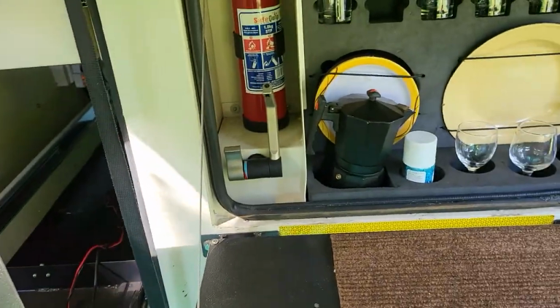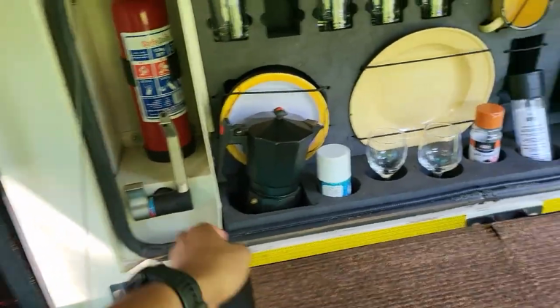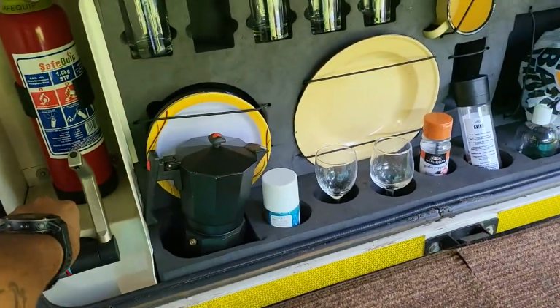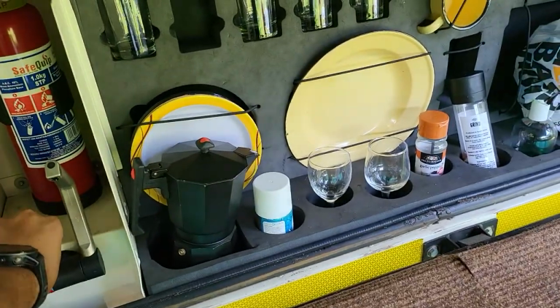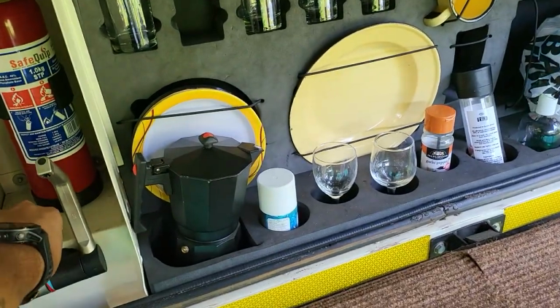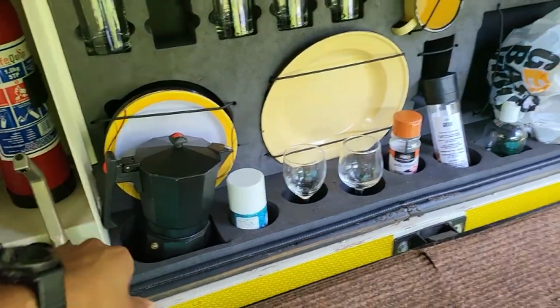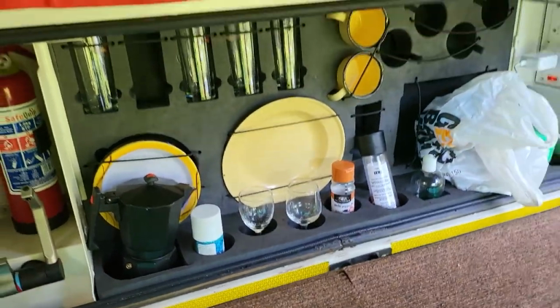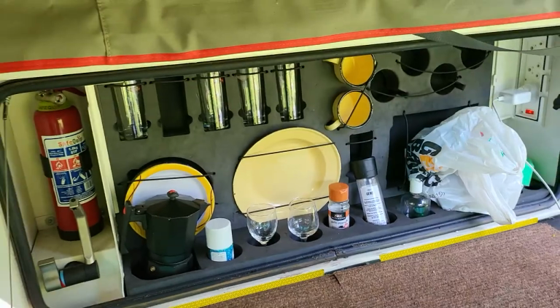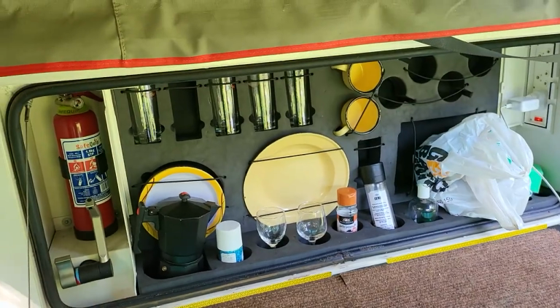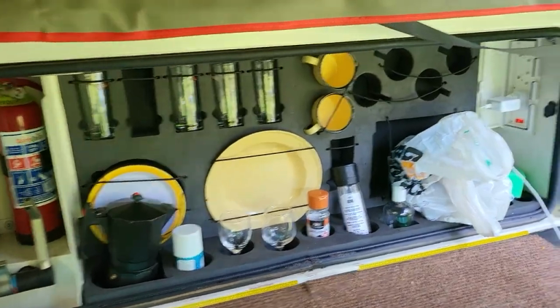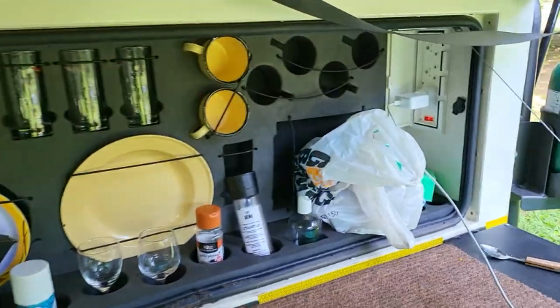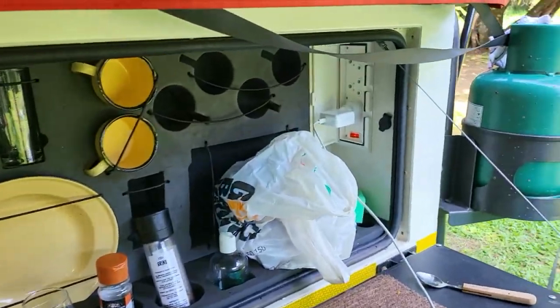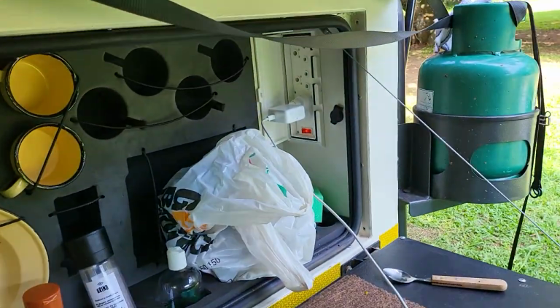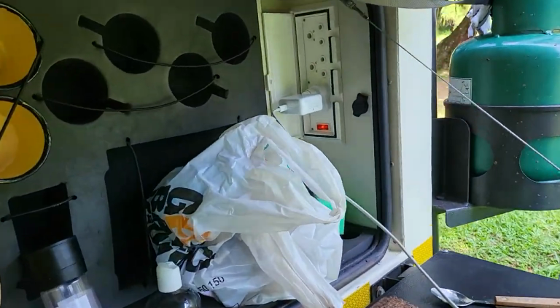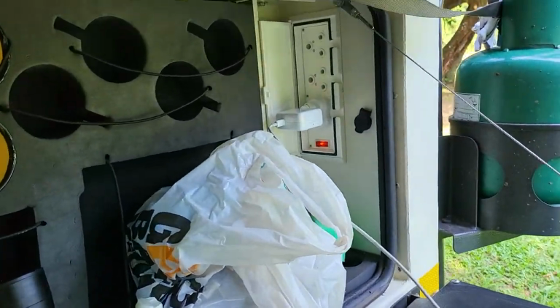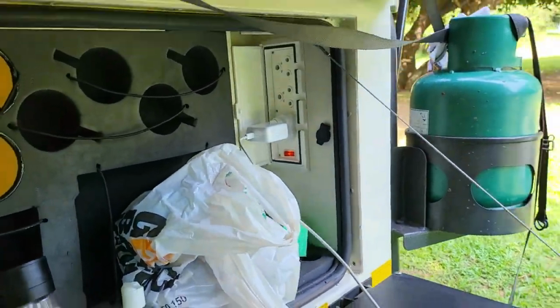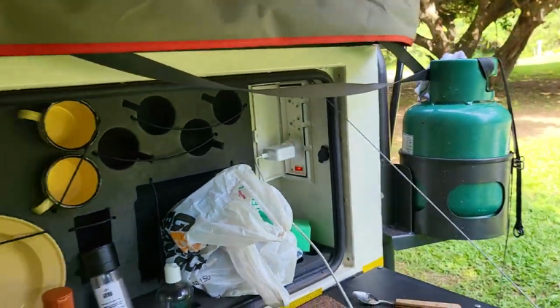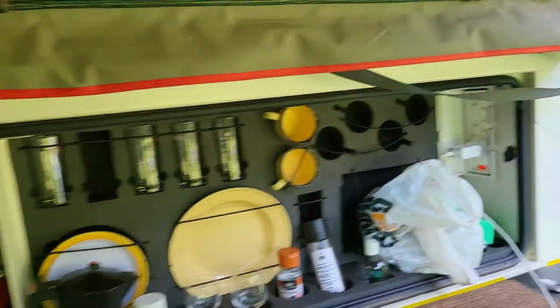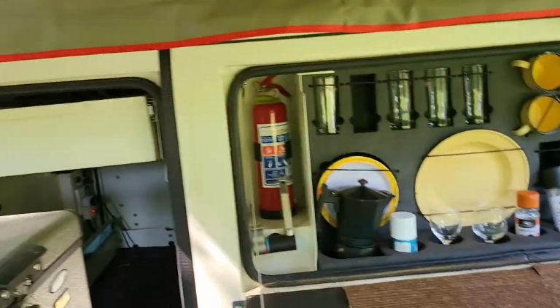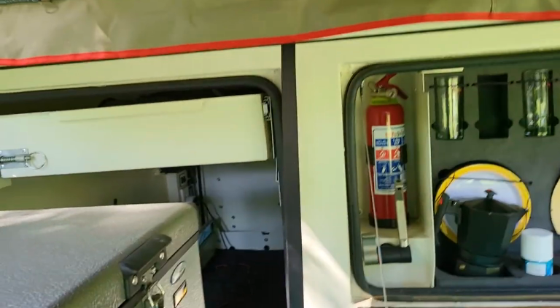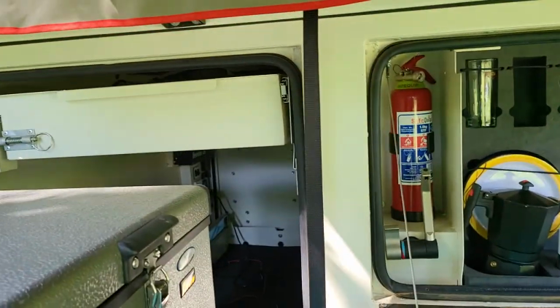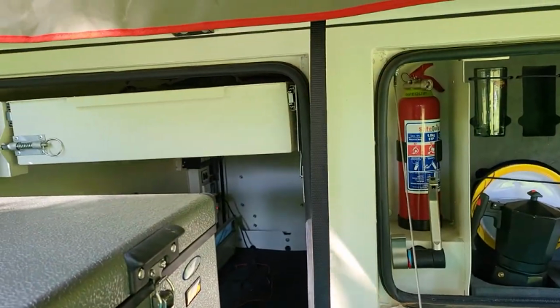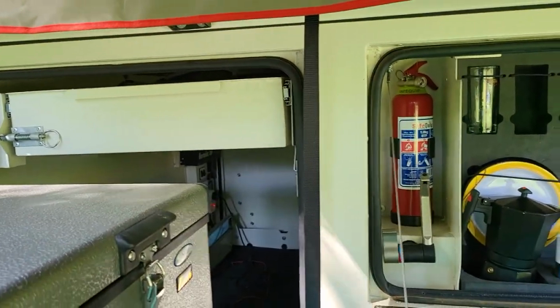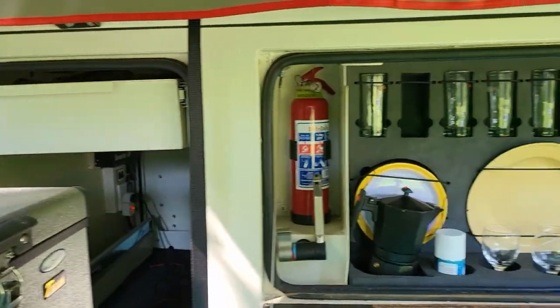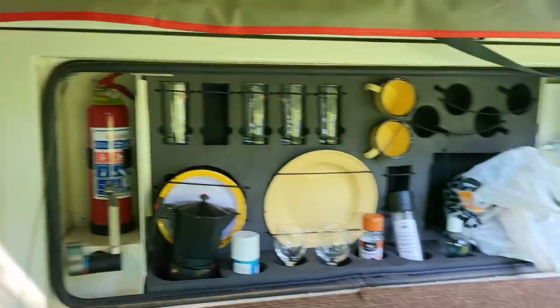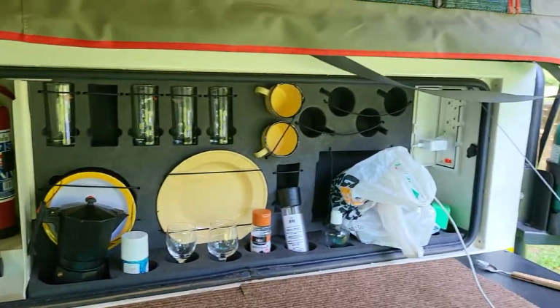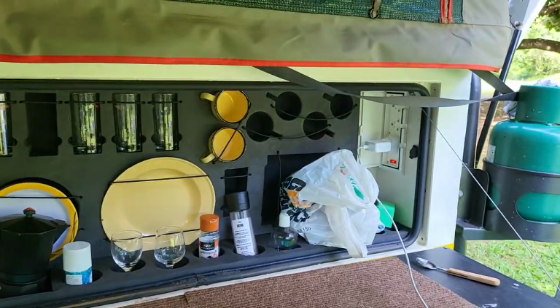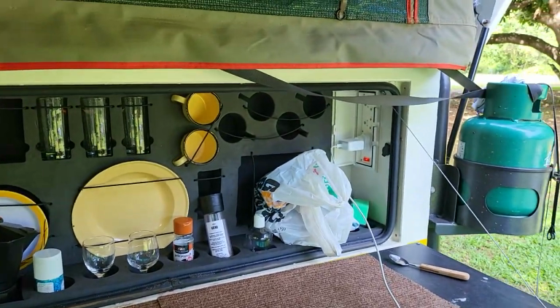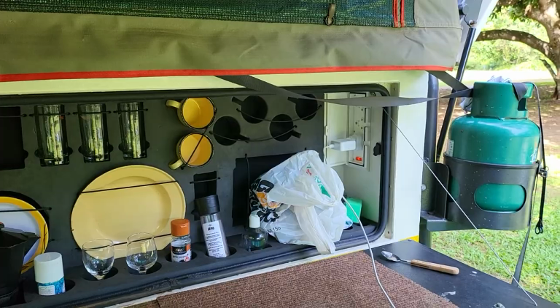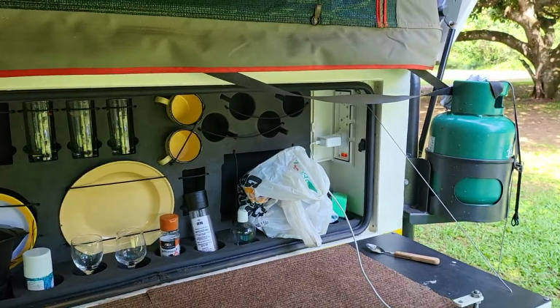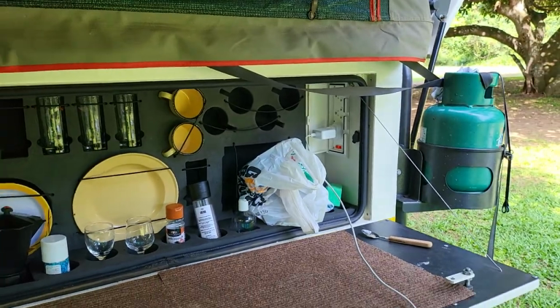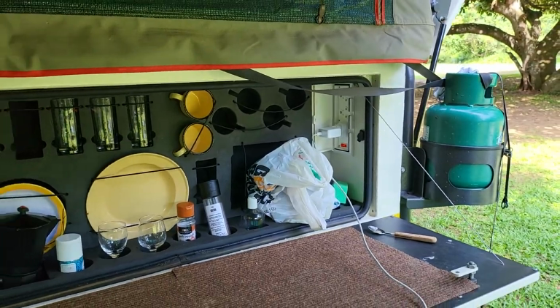There's an onboard tap here, a fire extinguisher, and a plug point connected to 230 volts — or 220 volts — and also two 60 to 70 amp hour batteries.